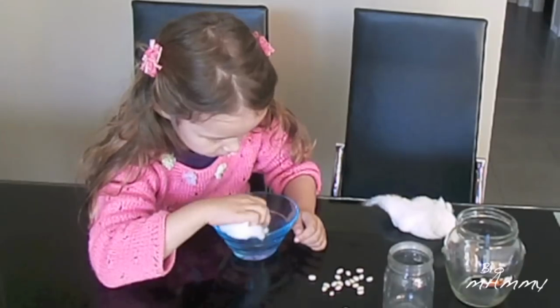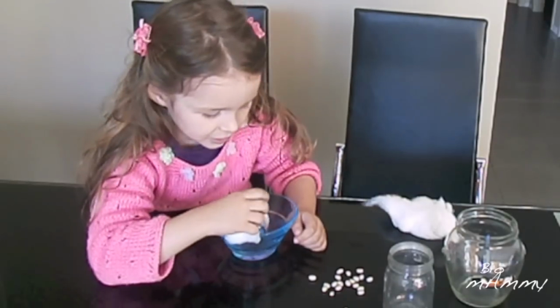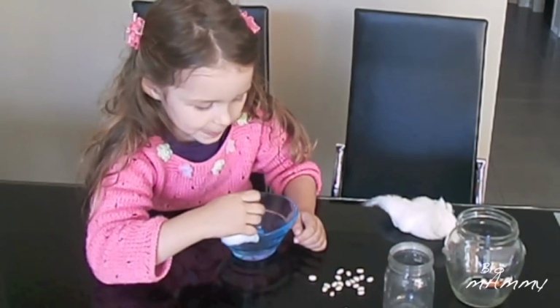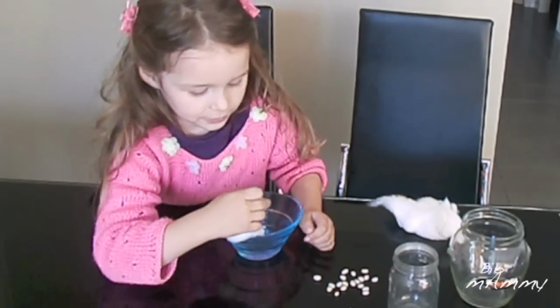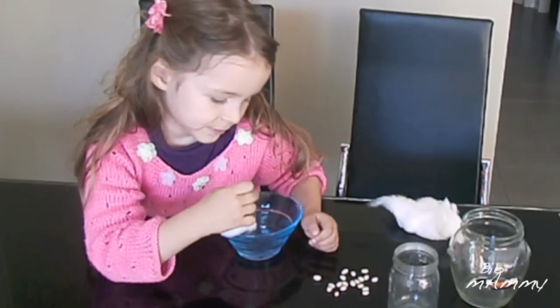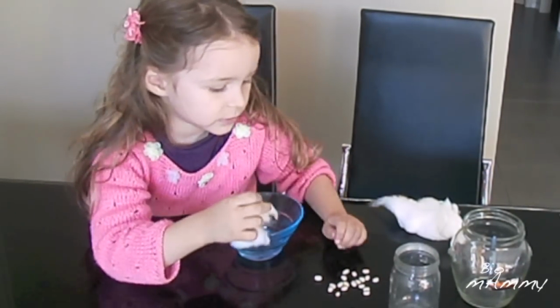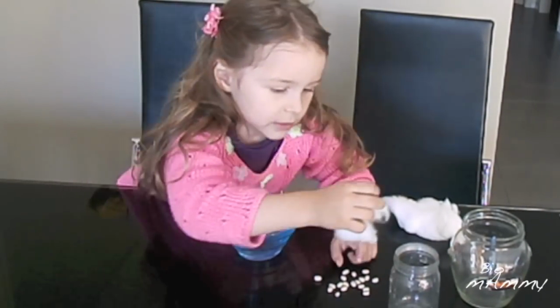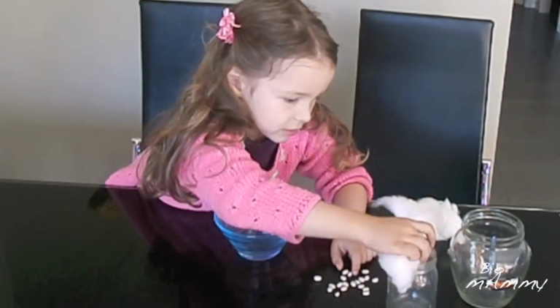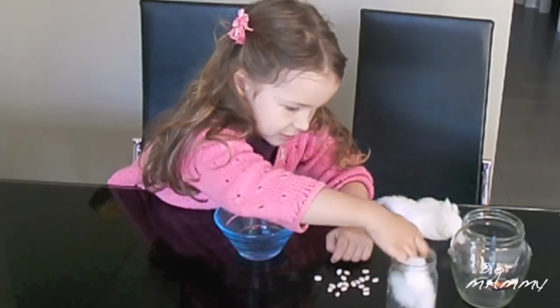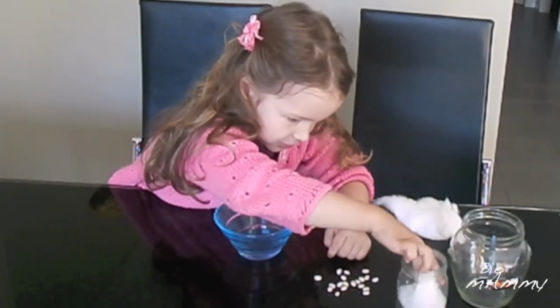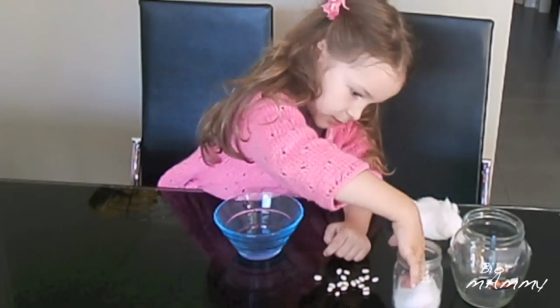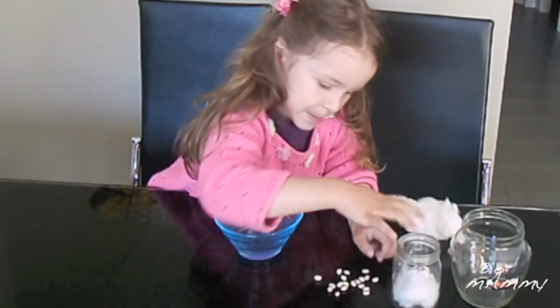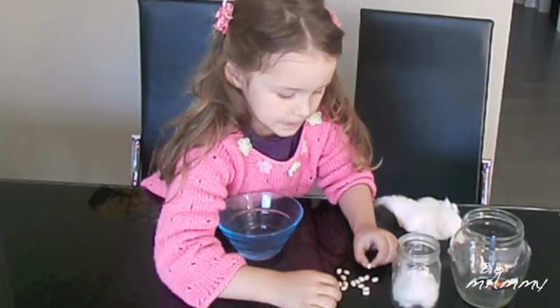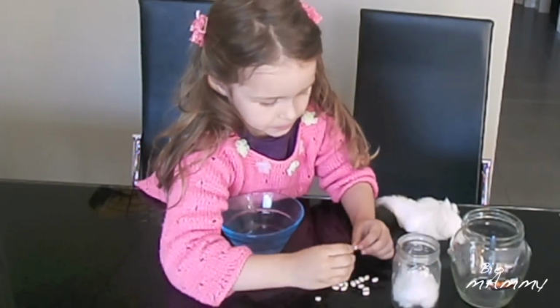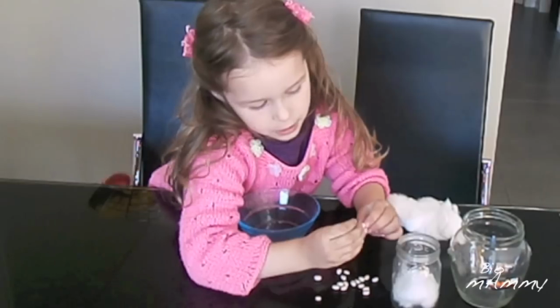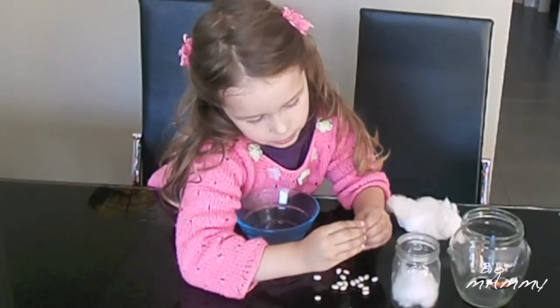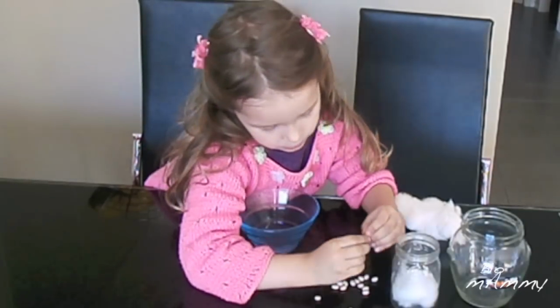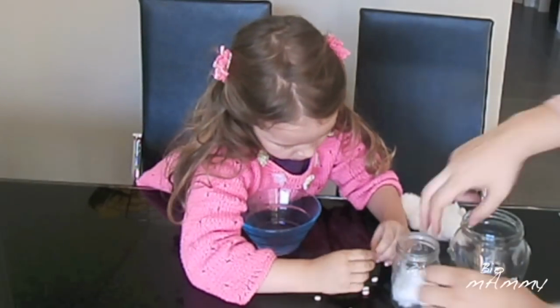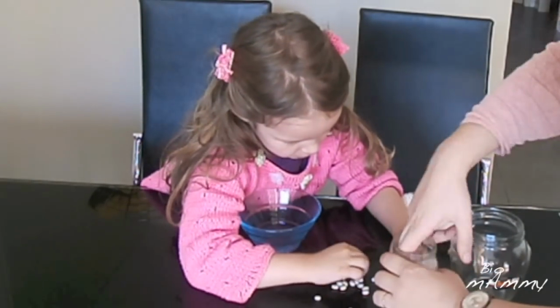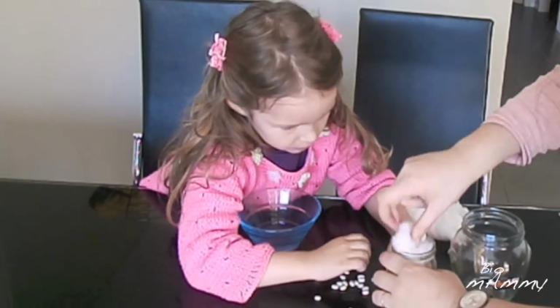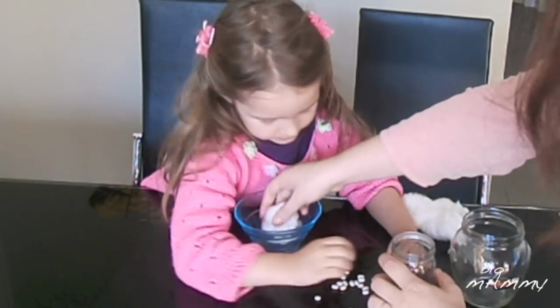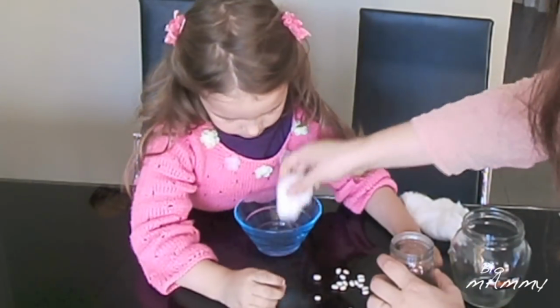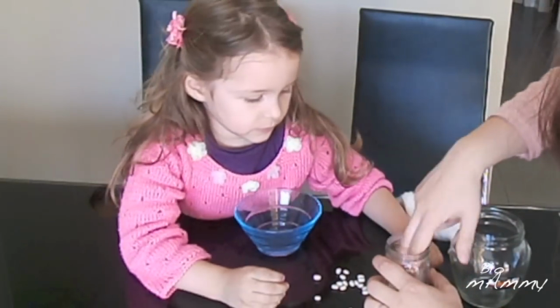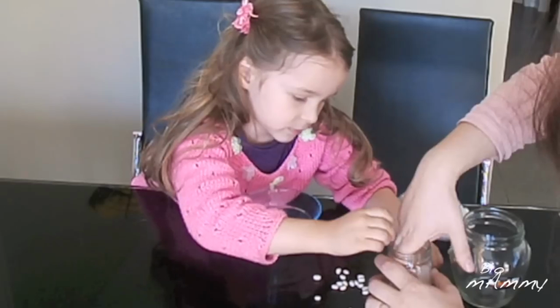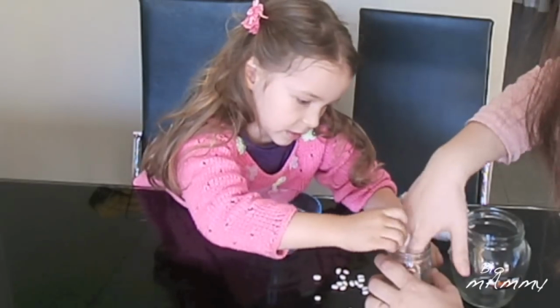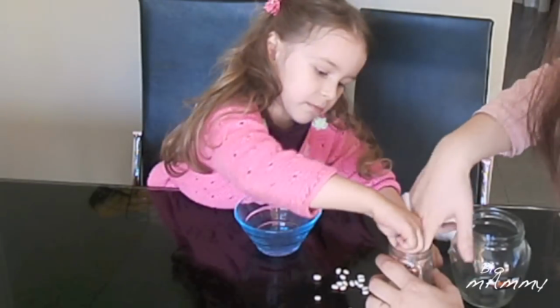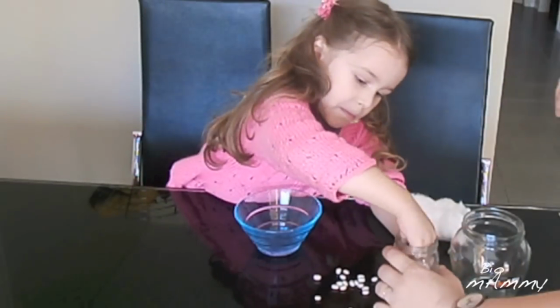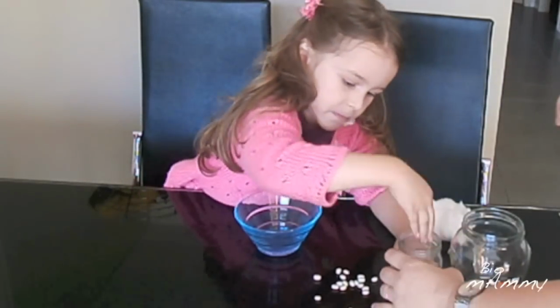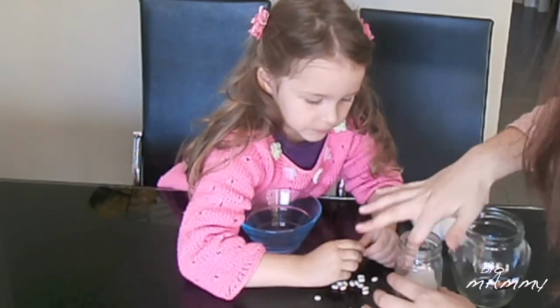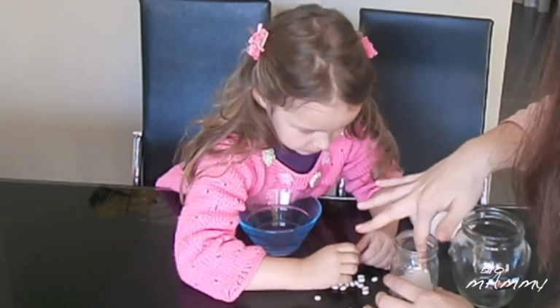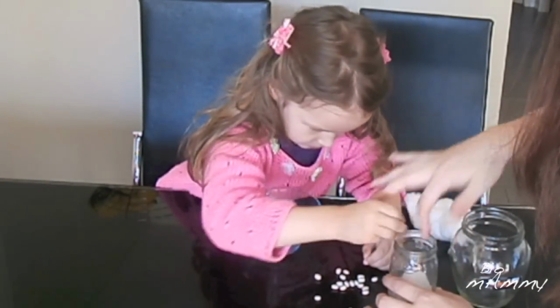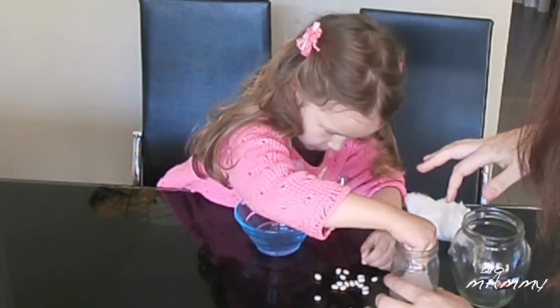What we are going to do is take some cotton. We don't need to soak it in water, but we need to have some water. Then place it into the jar, and place the bean in the jar.